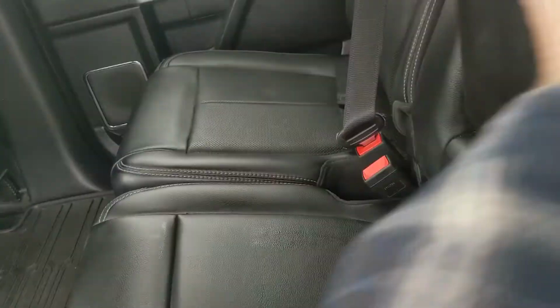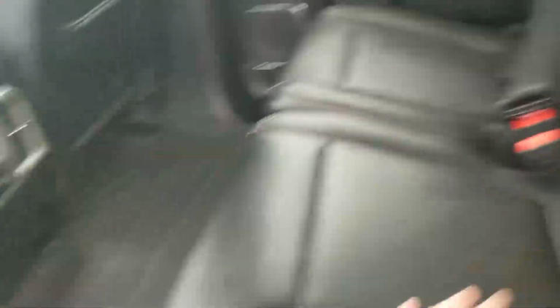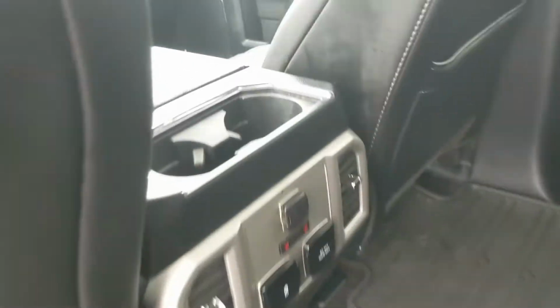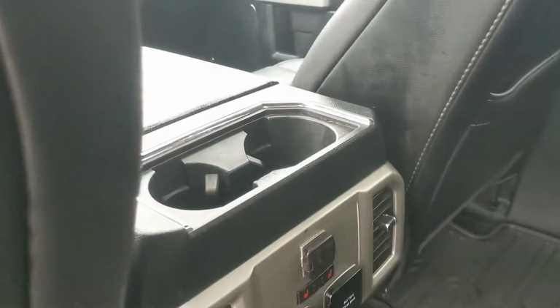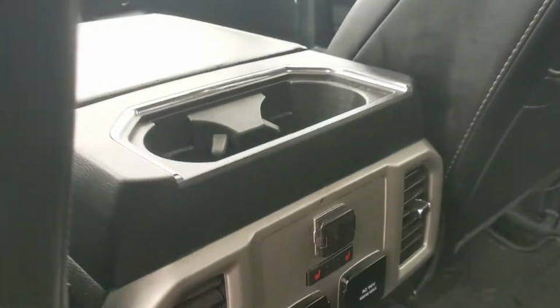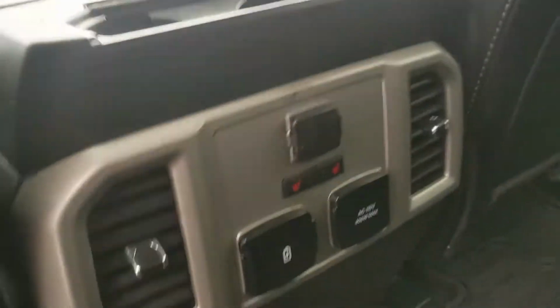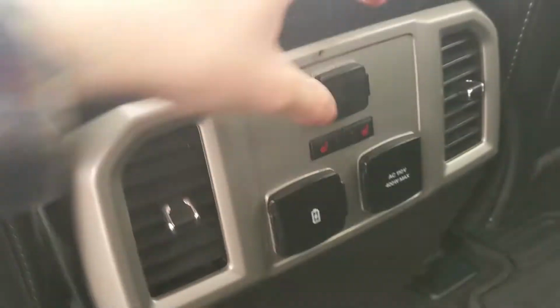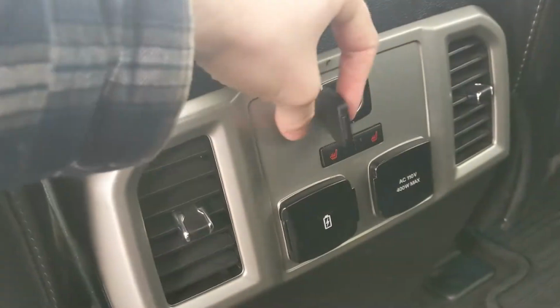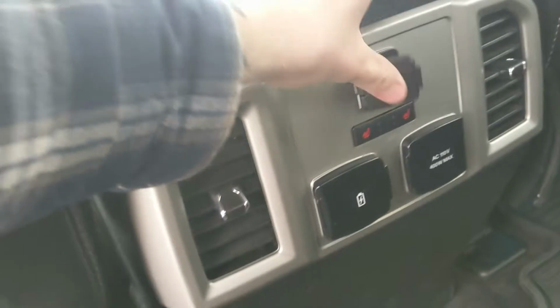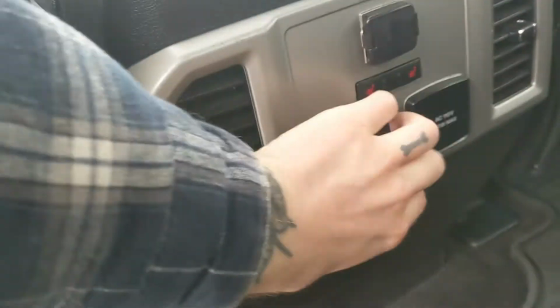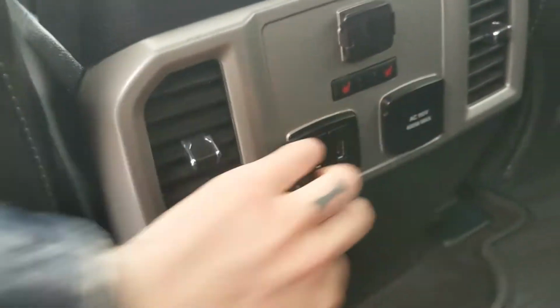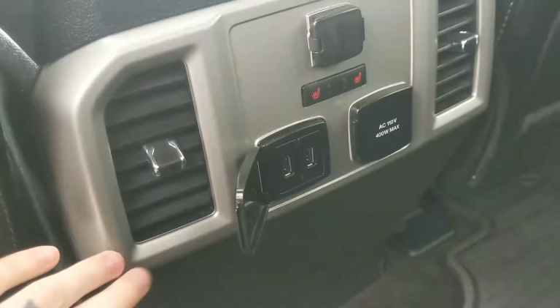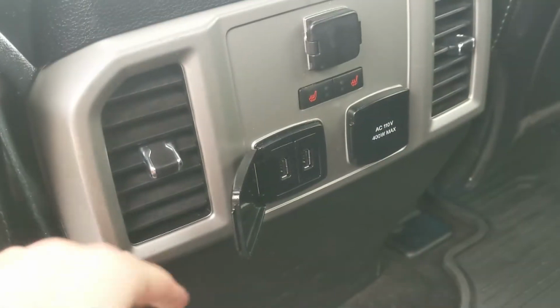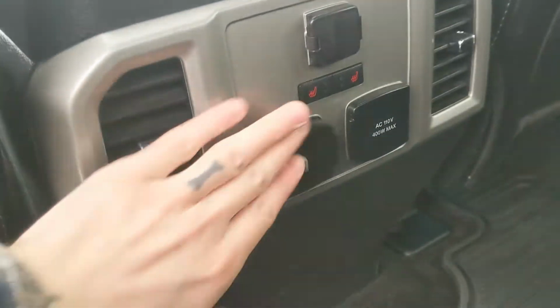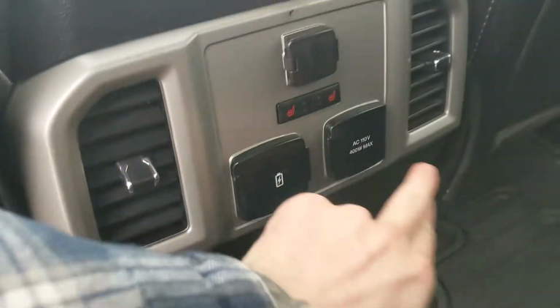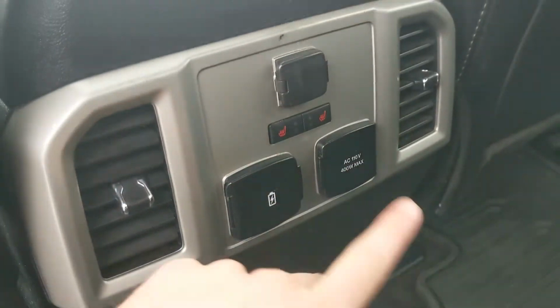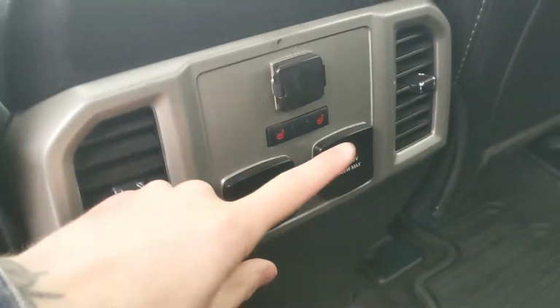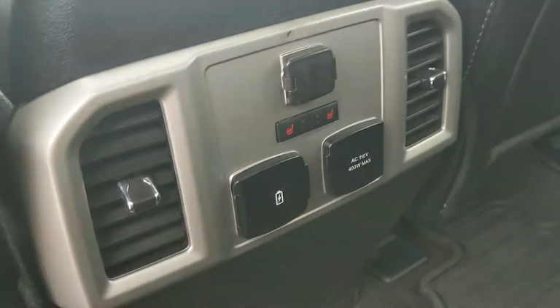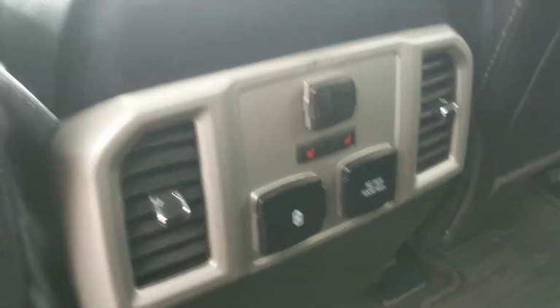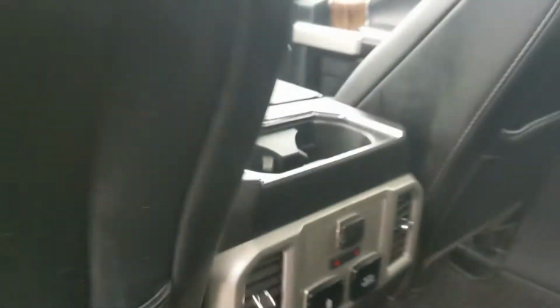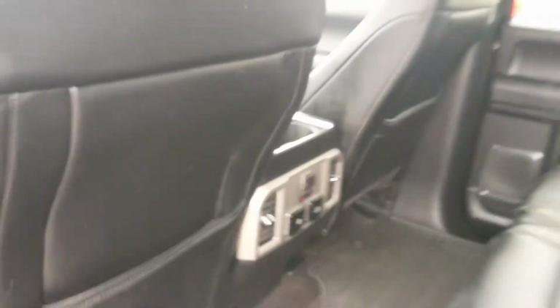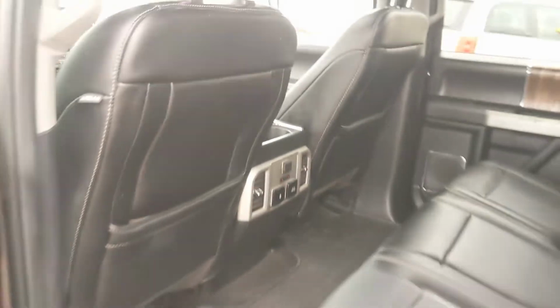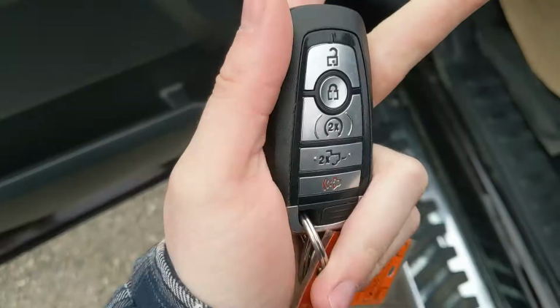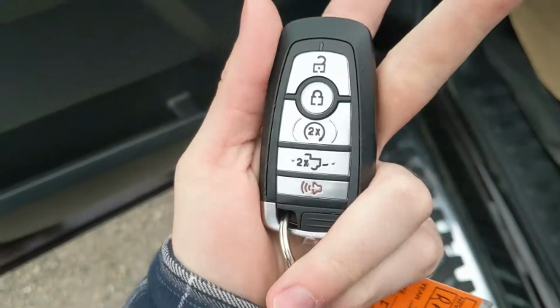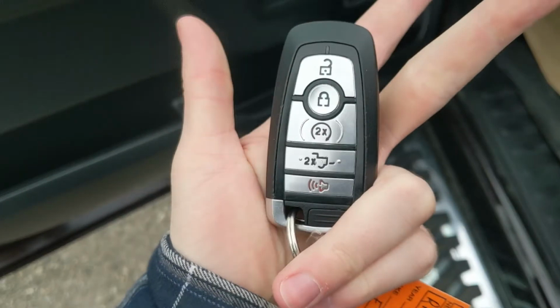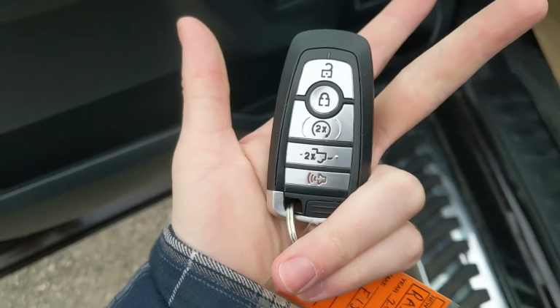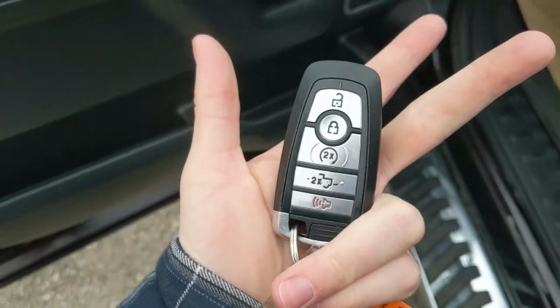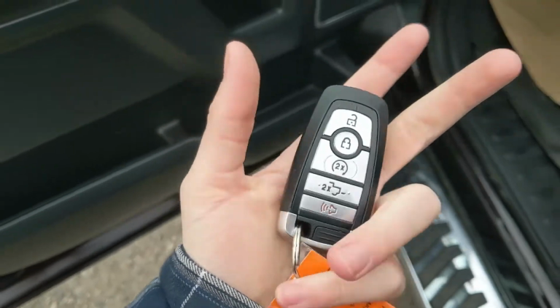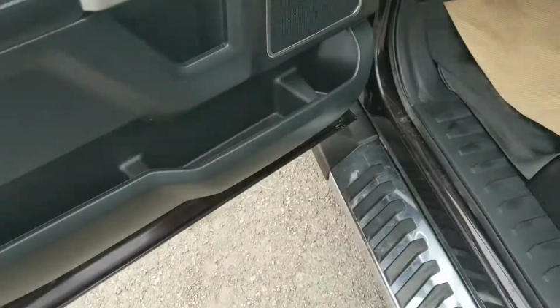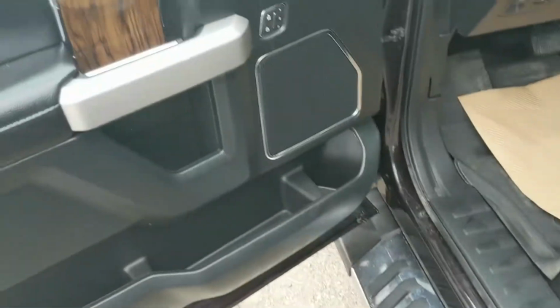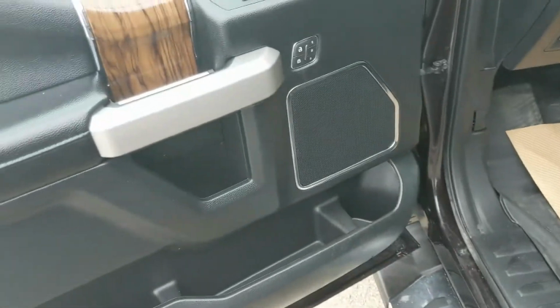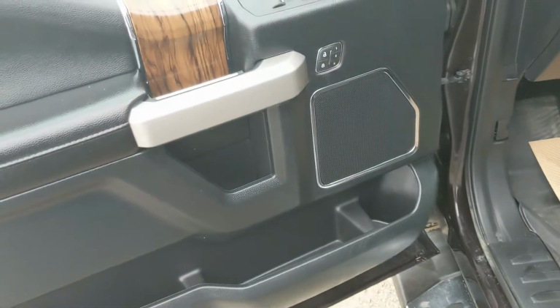This truck does have a remote start, so no need to go outside on those cold mornings to warm up your vehicle. Looking in, you have power windows, power mirrors, and power locks, as well as three memory buttons for your power adjustable driver's seat, steering wheel, pedals, and mirrors.